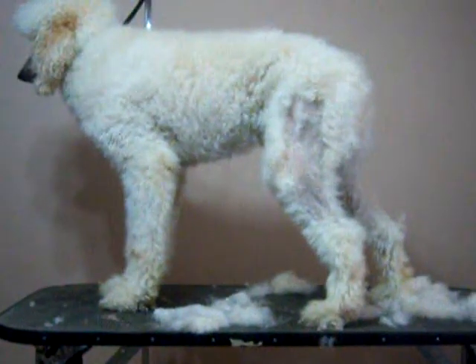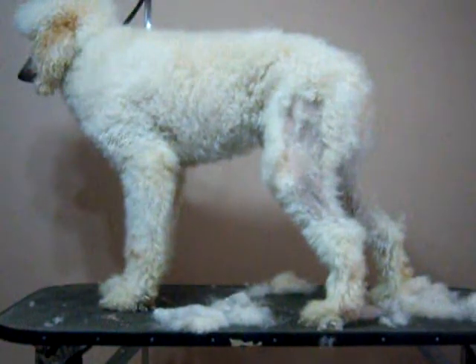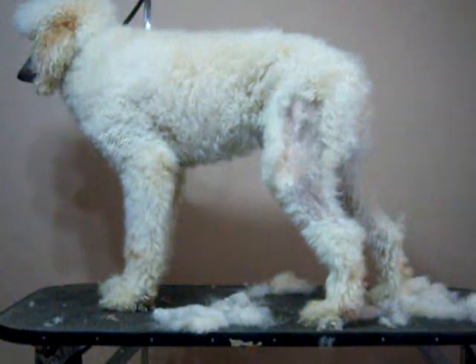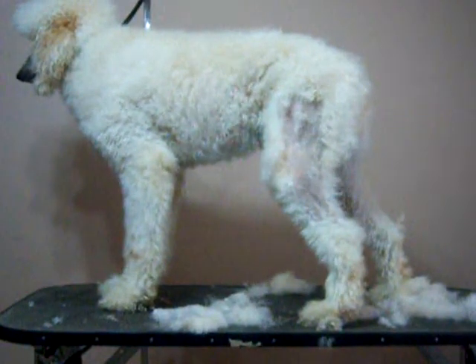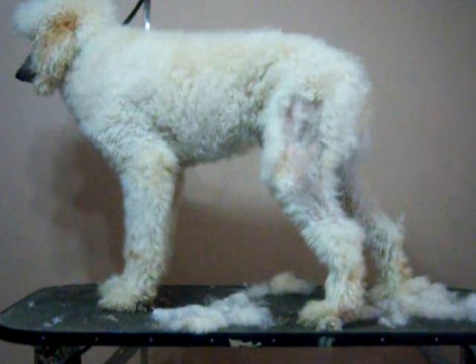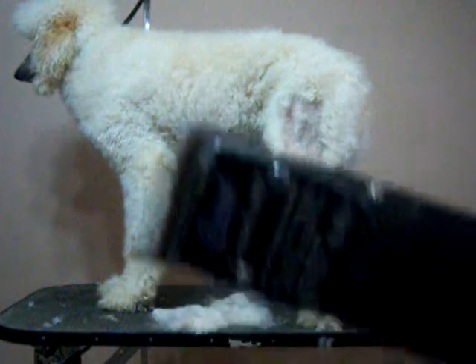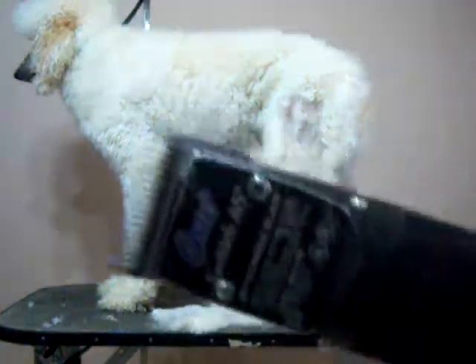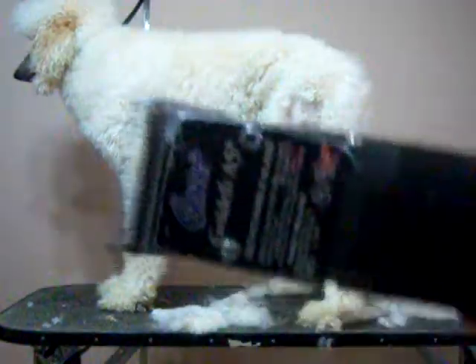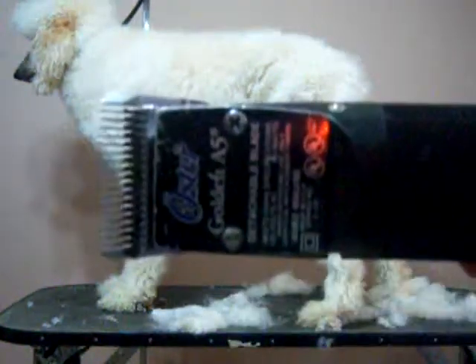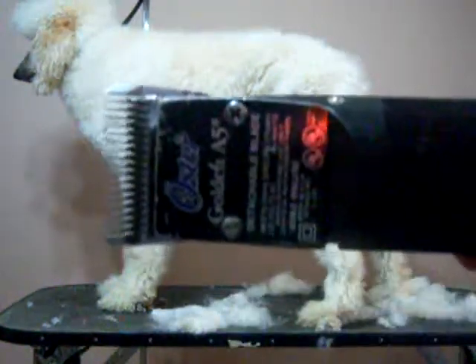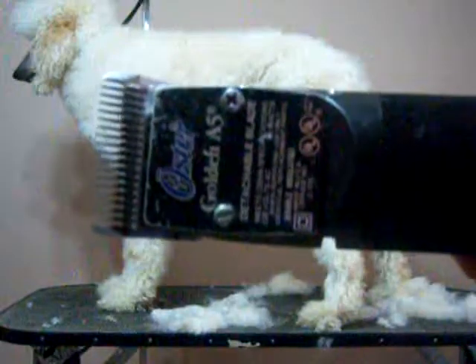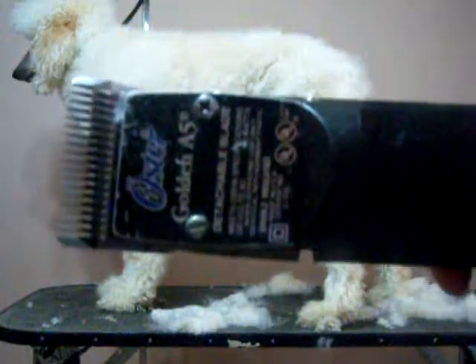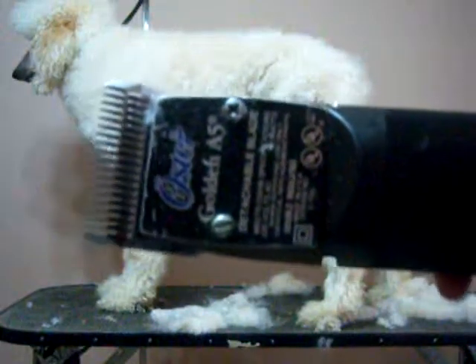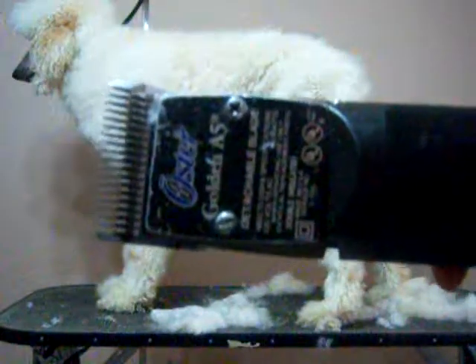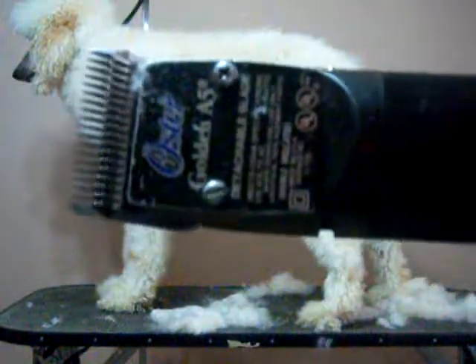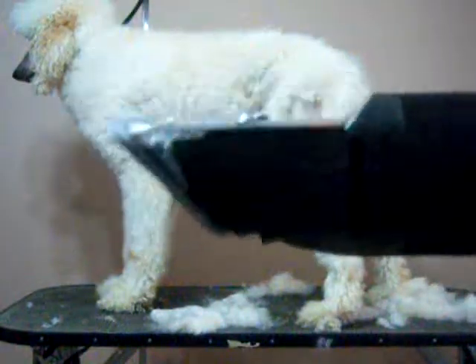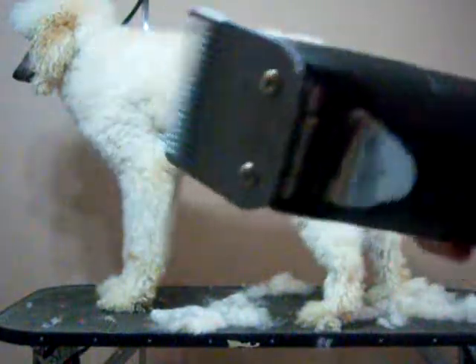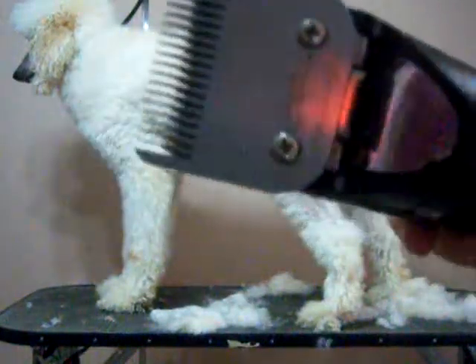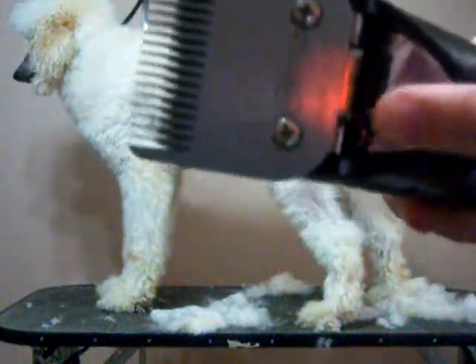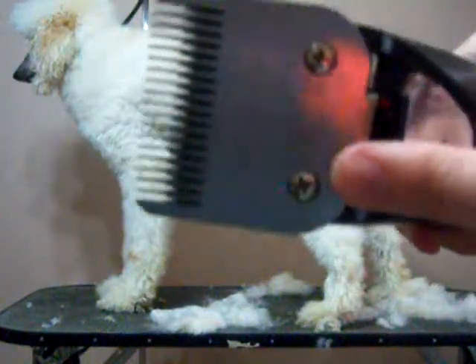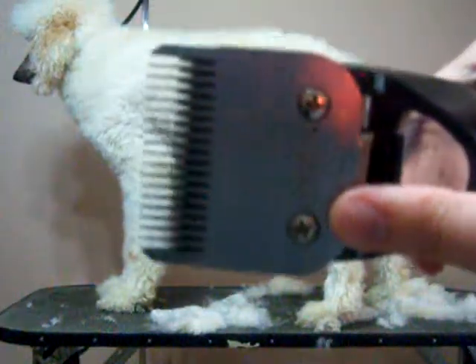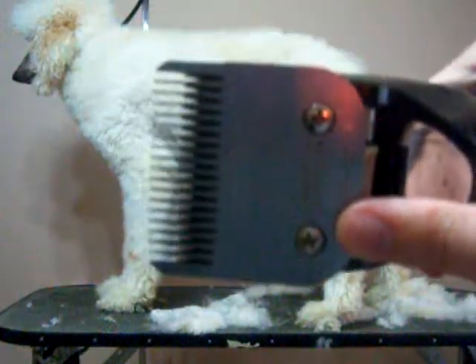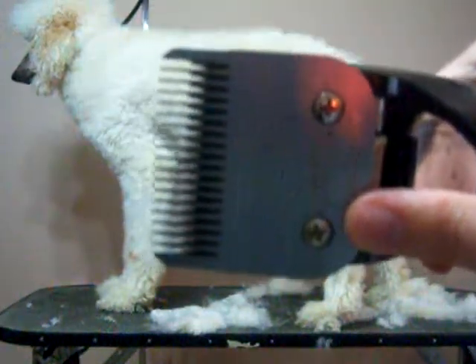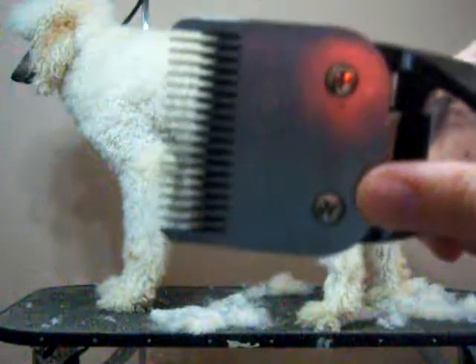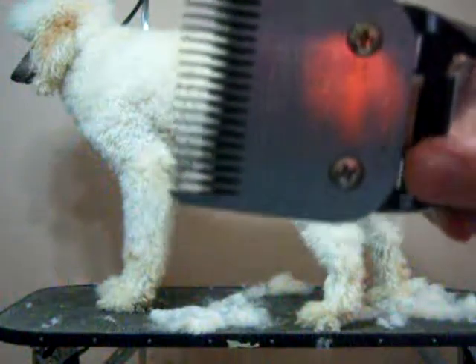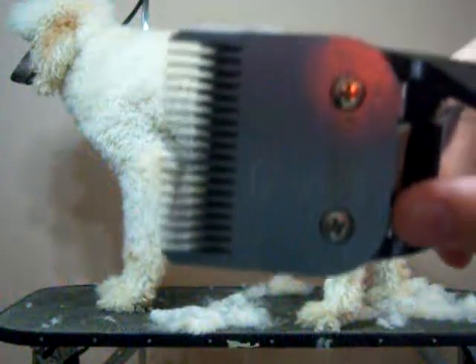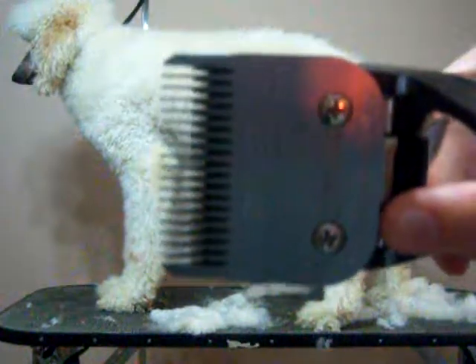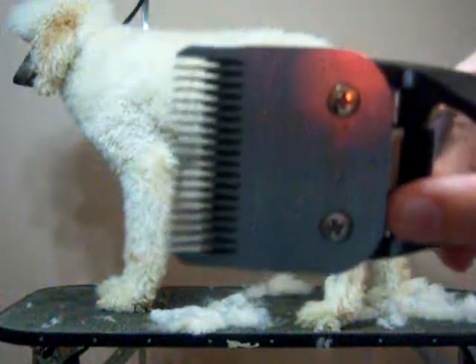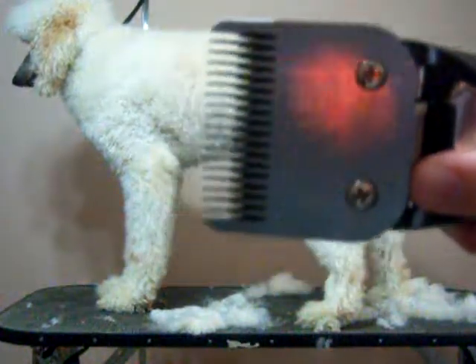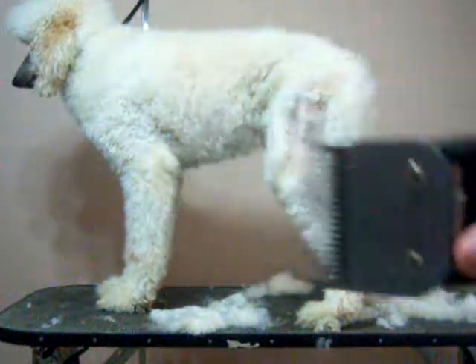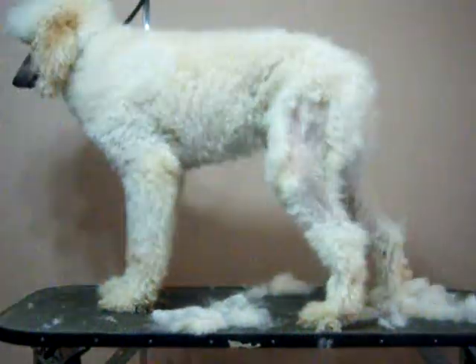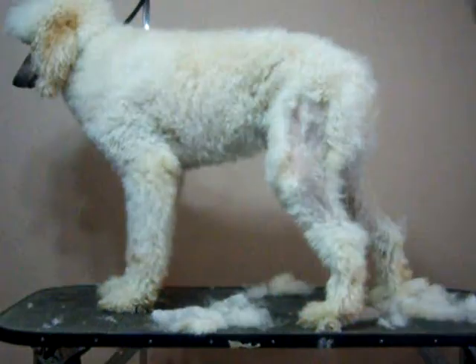I forgot to hit record. I use my Osters — these are actually a friend's because dude broke my Osters. I use a 7F blade if I really want to make it really nice and short. I prefer like a 3F or a 4F; it leaves a little bit more coat.